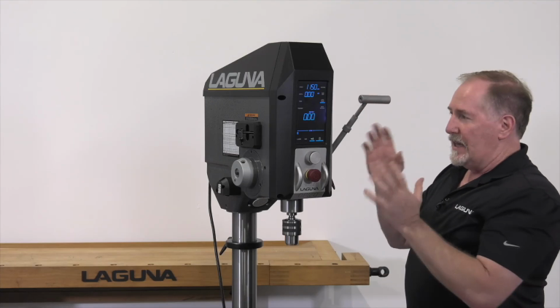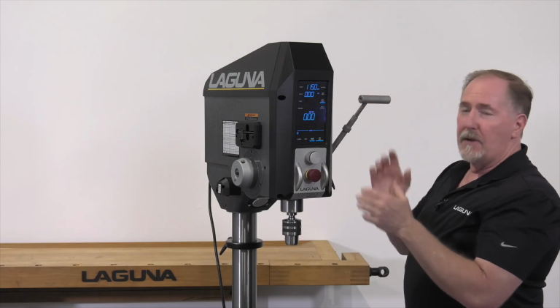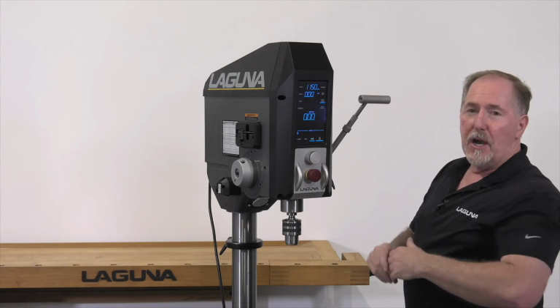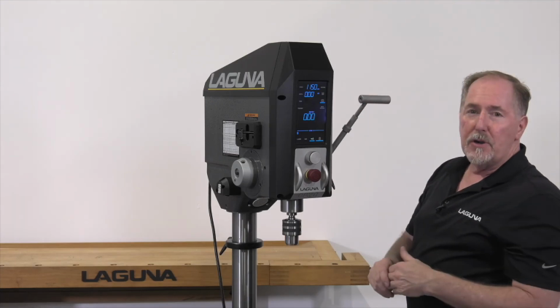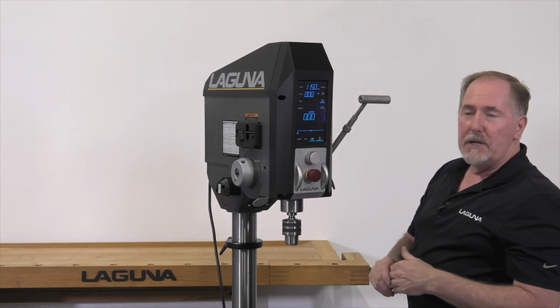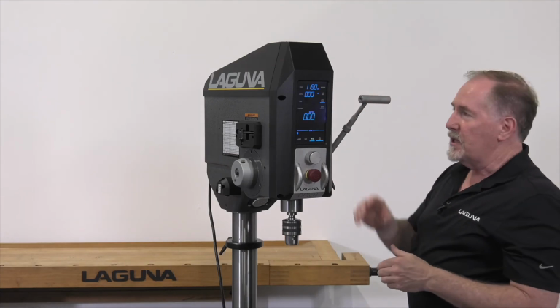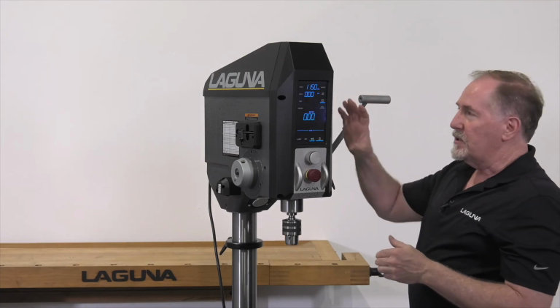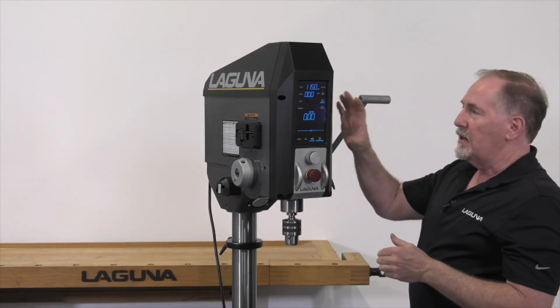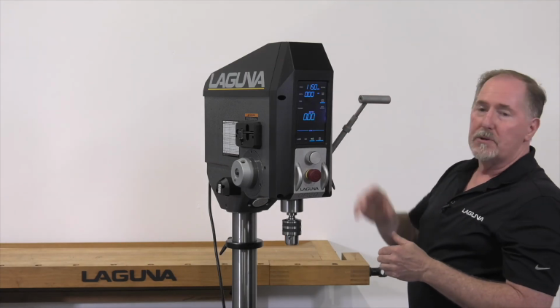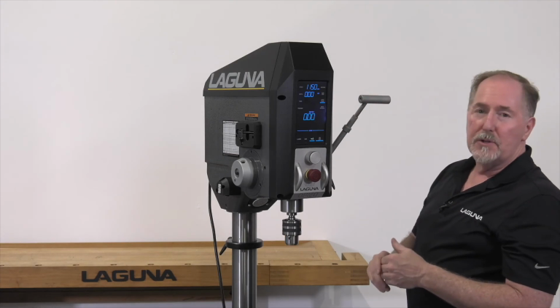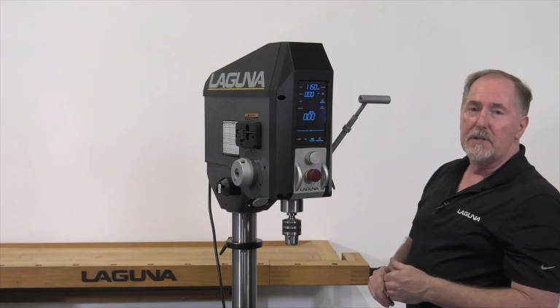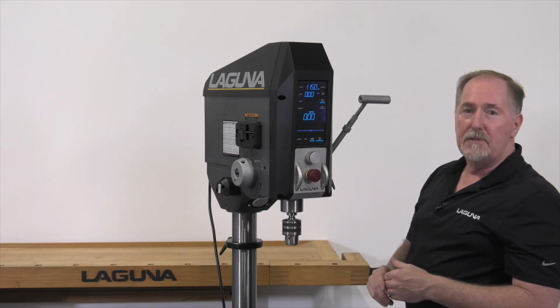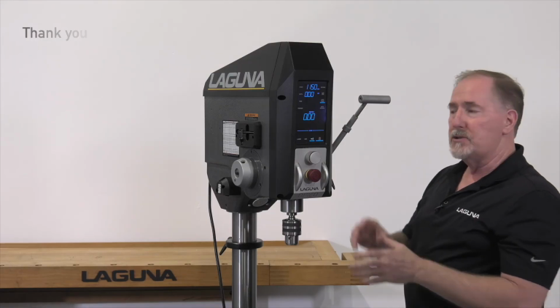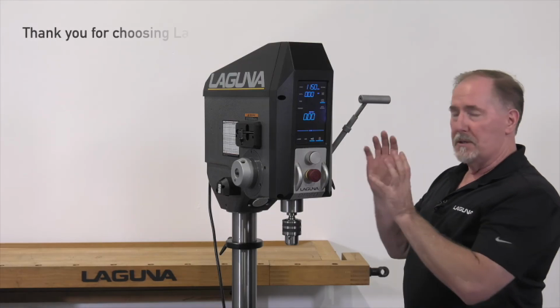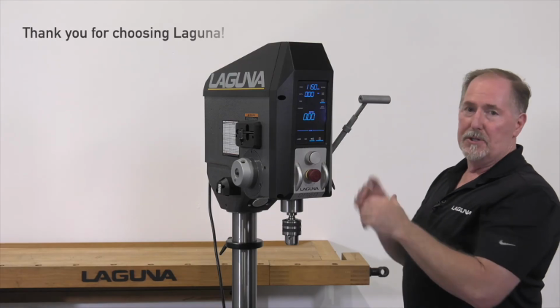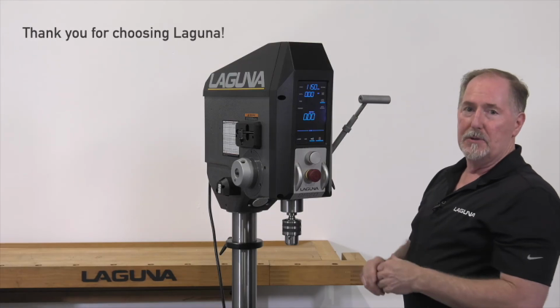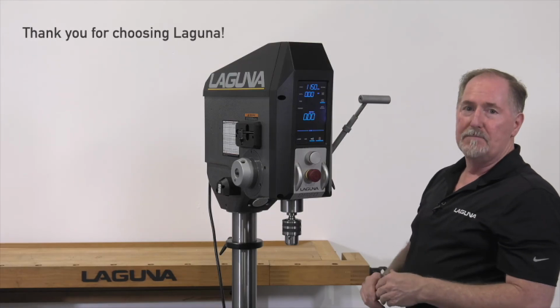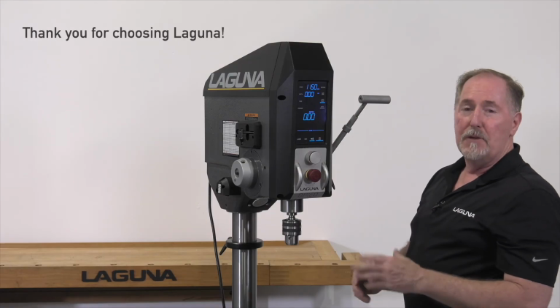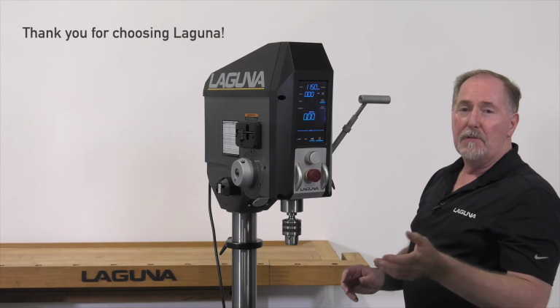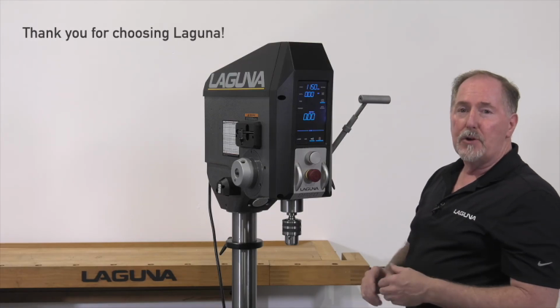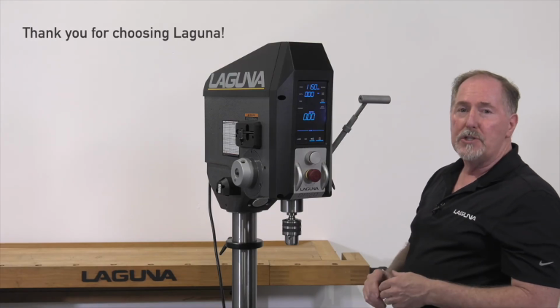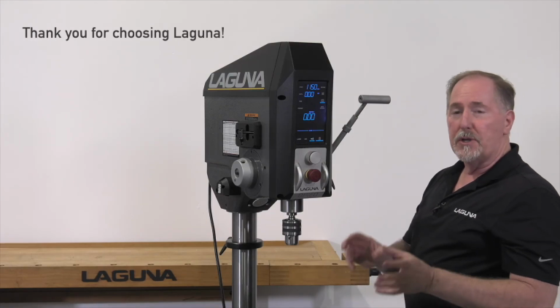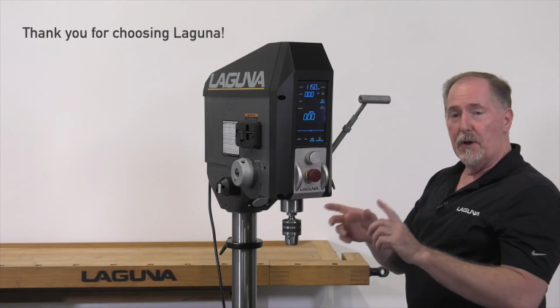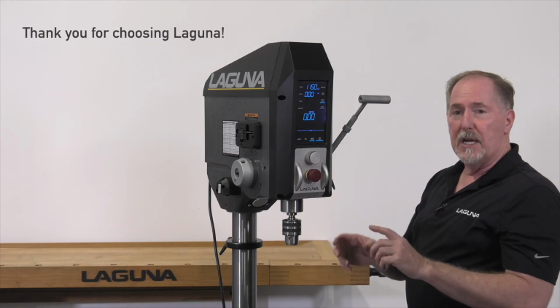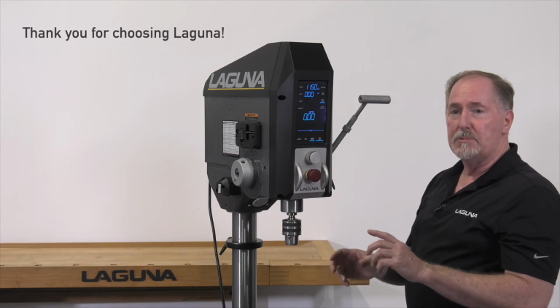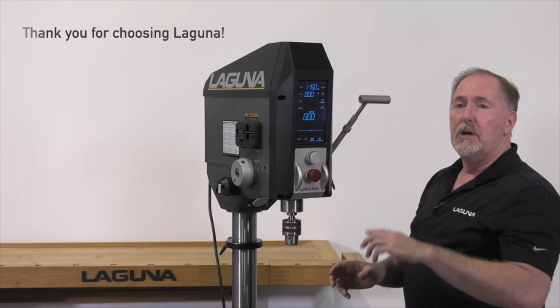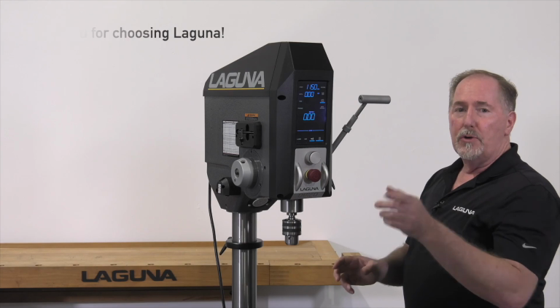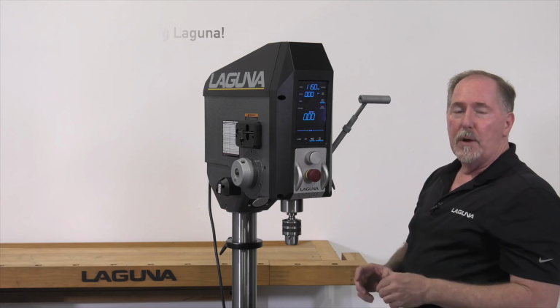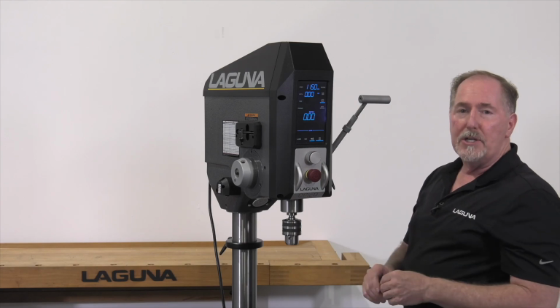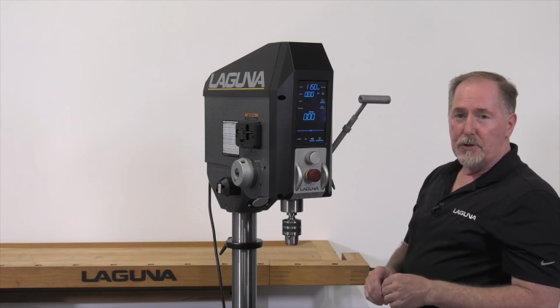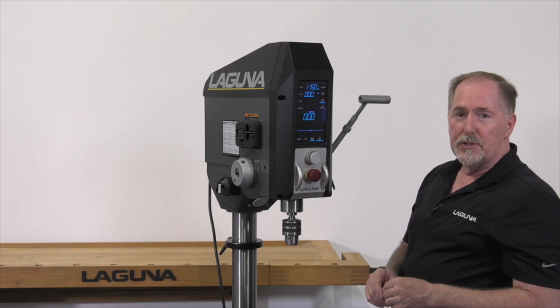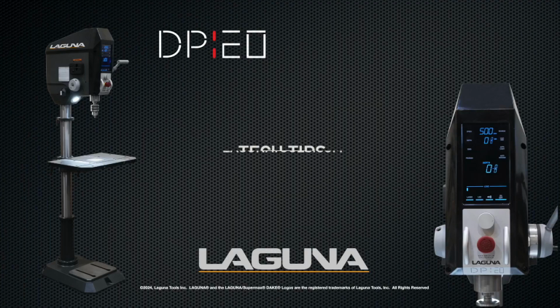That covers the auto start feature and all the safety features built into it. If you have any other questions or are looking for other tech tips, go to our webpage at lagunatools.com.